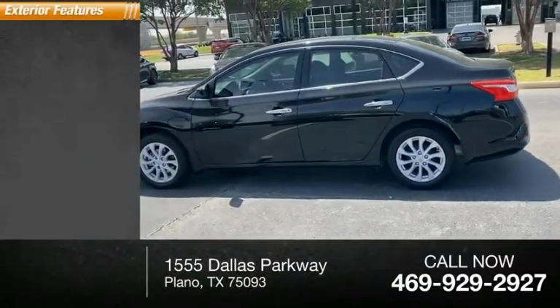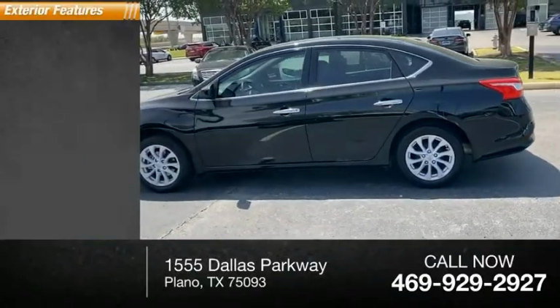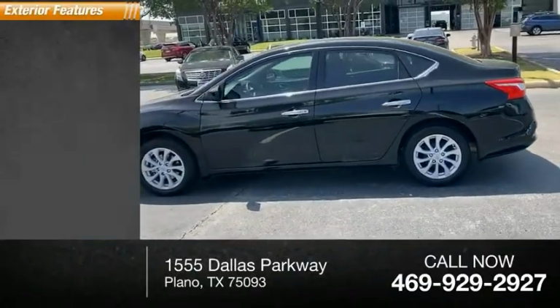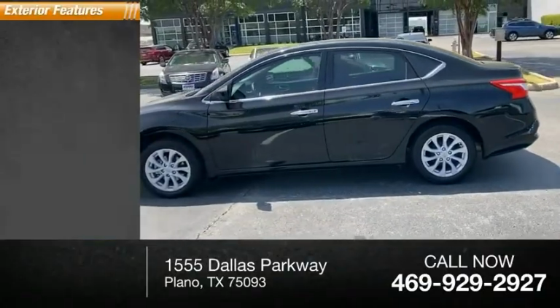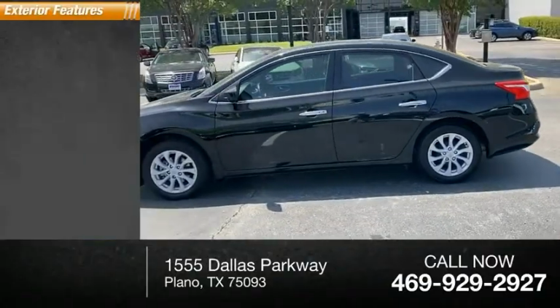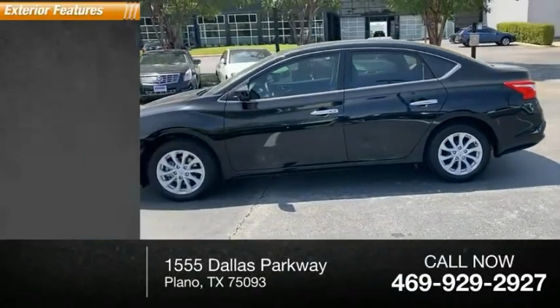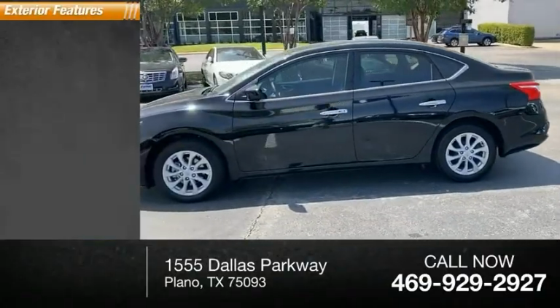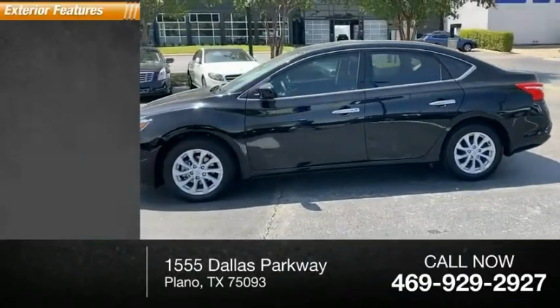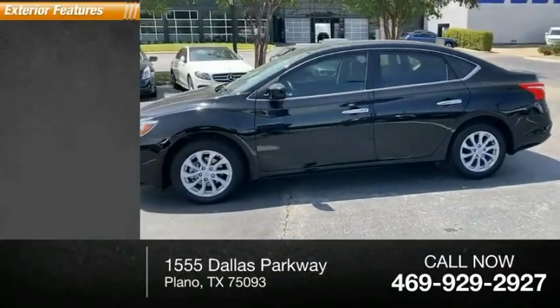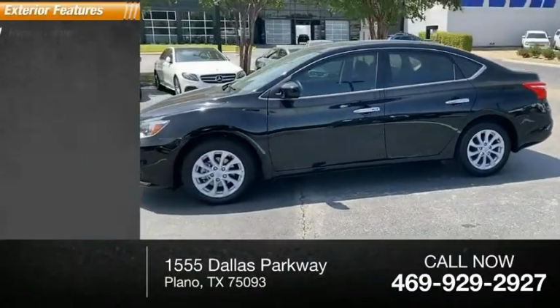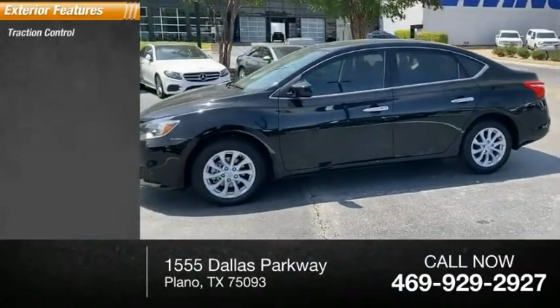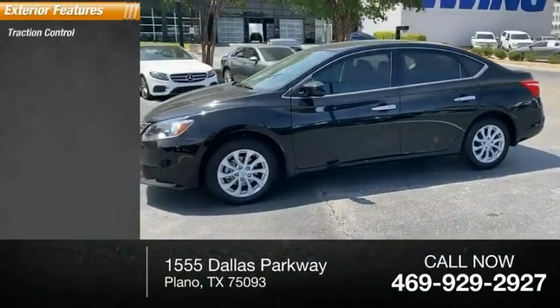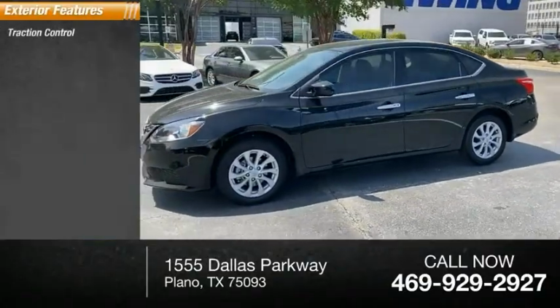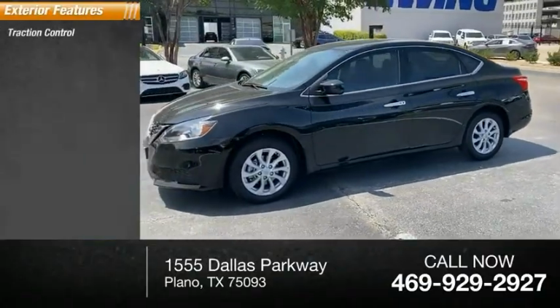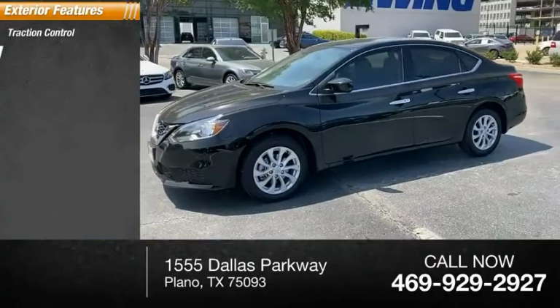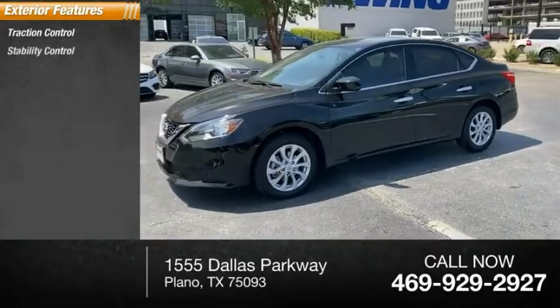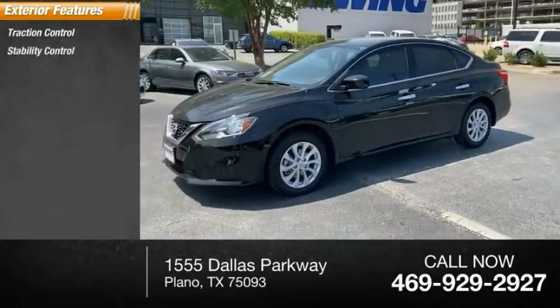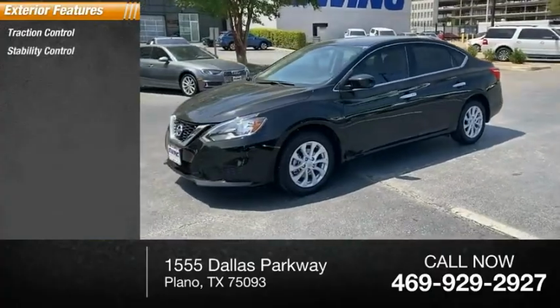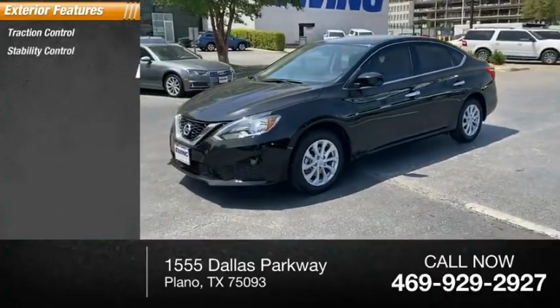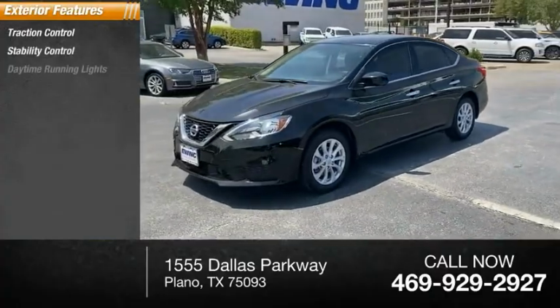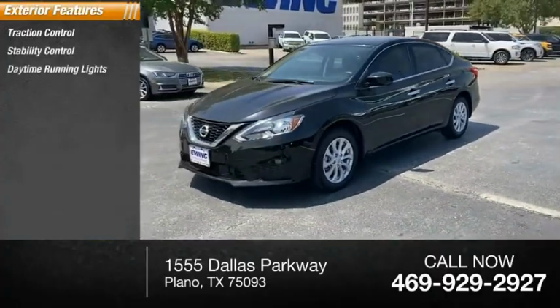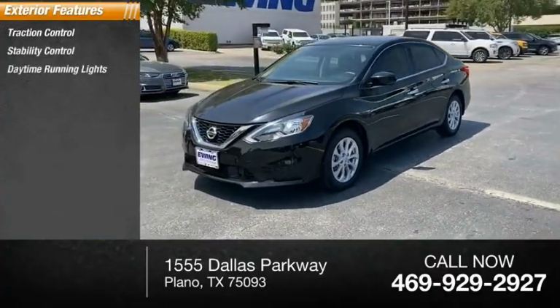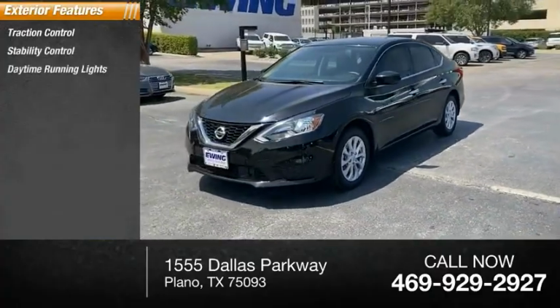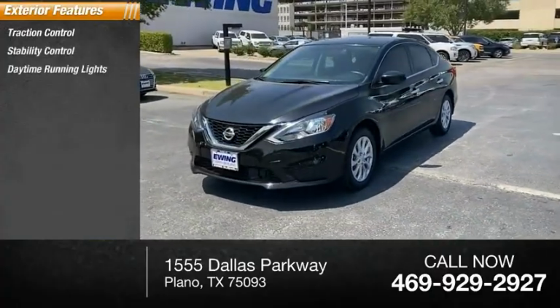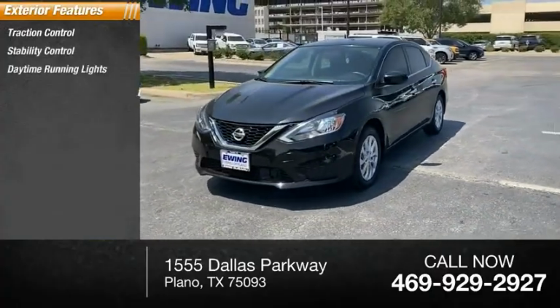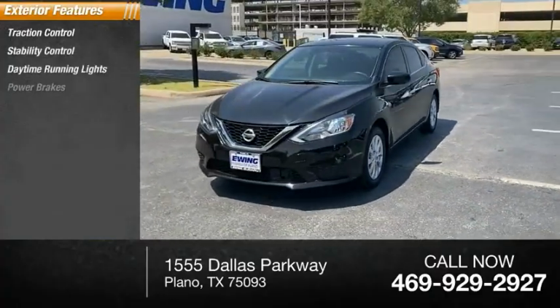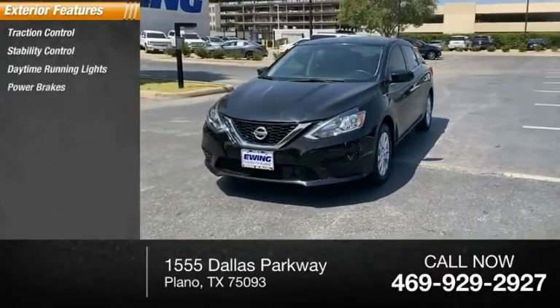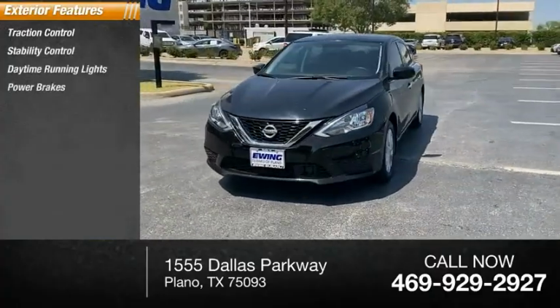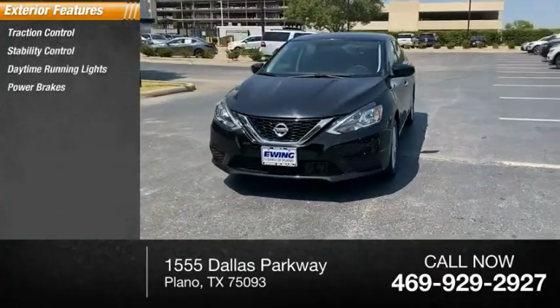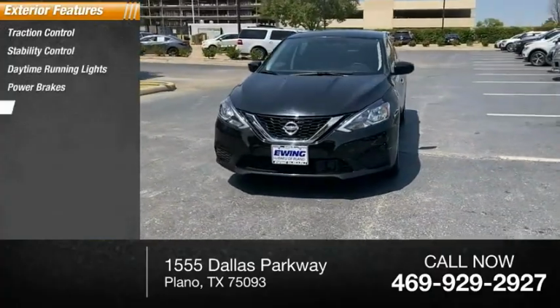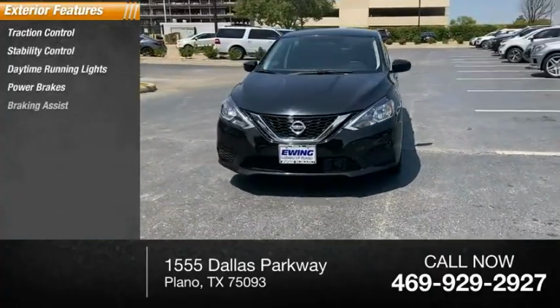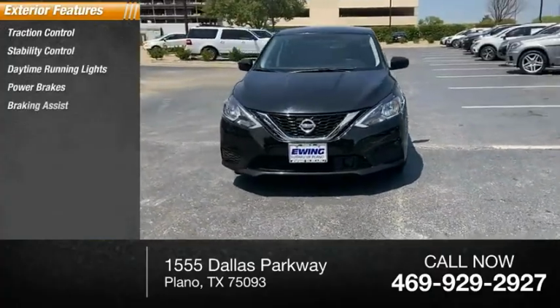Here are some of this vehicle's great options: traction control, stability control, daytime running lights, power brakes, and braking assist.